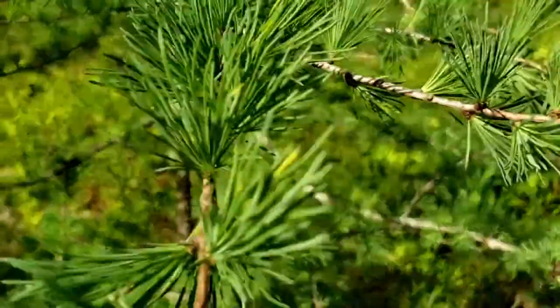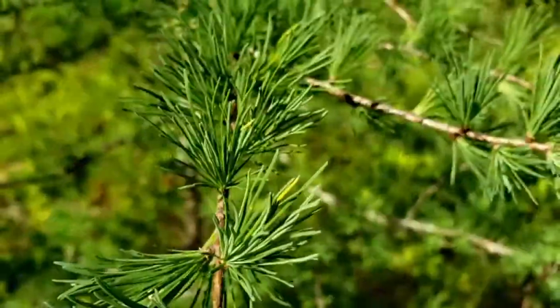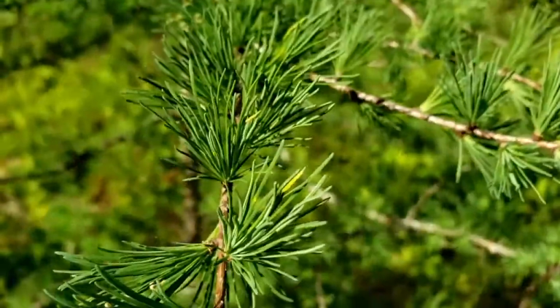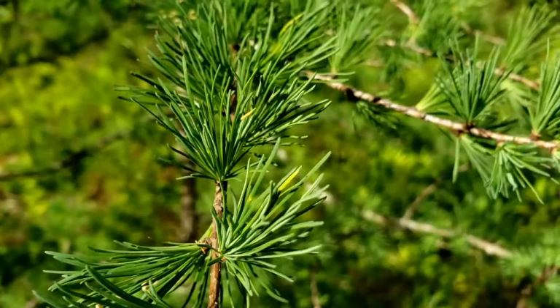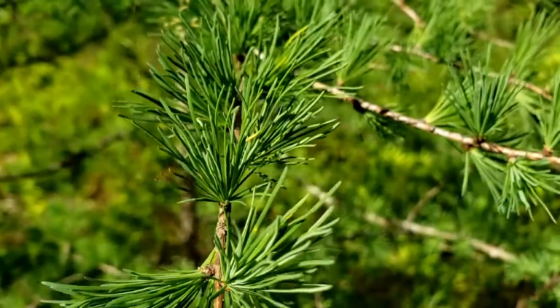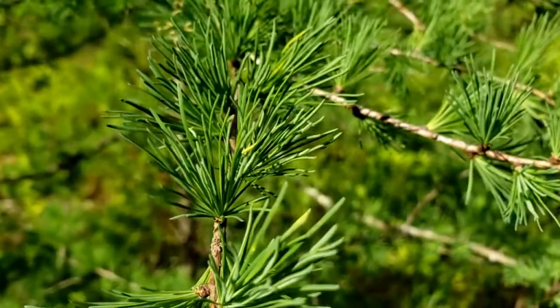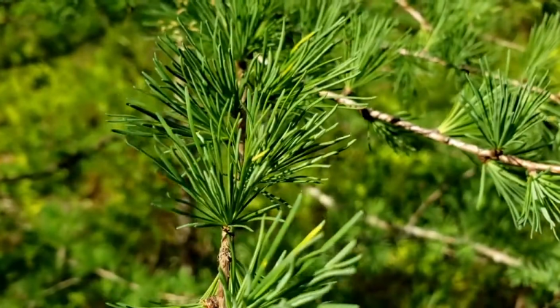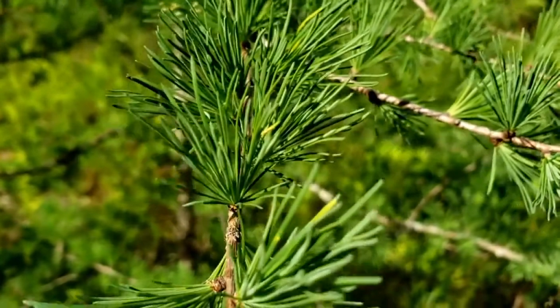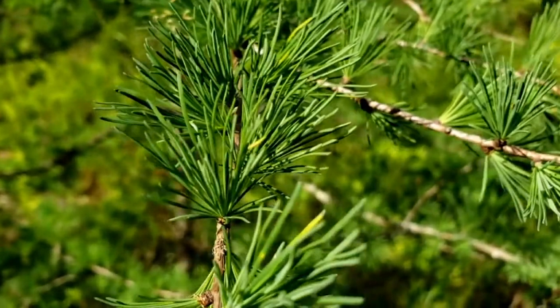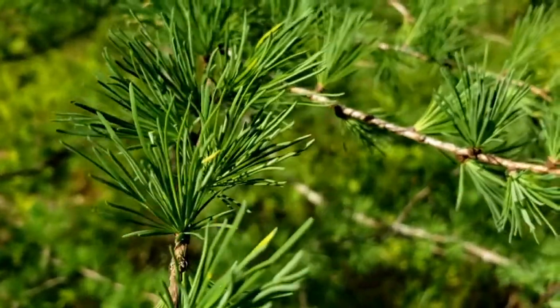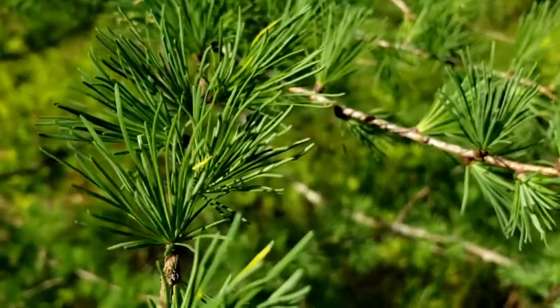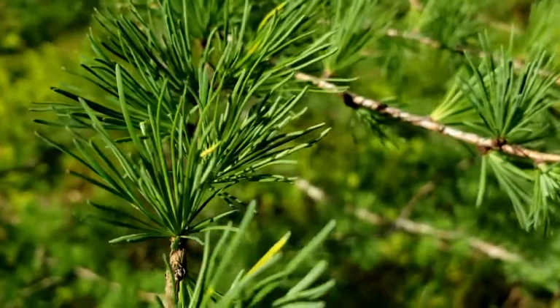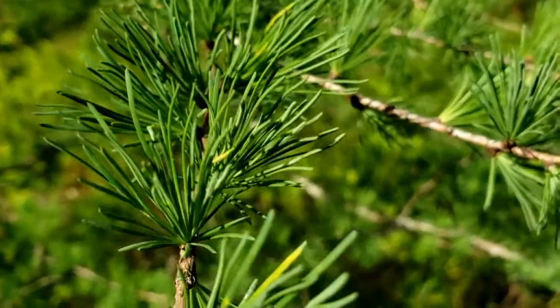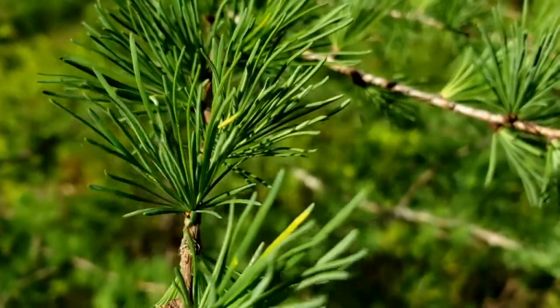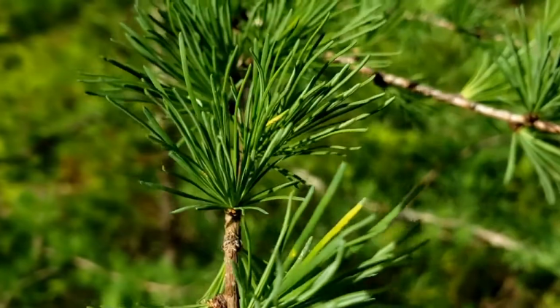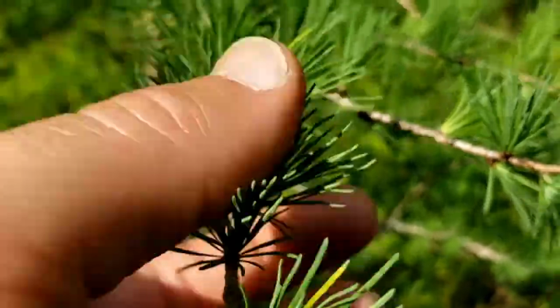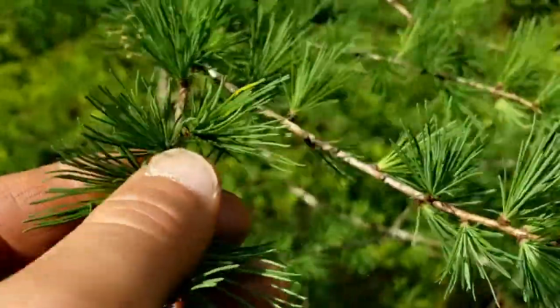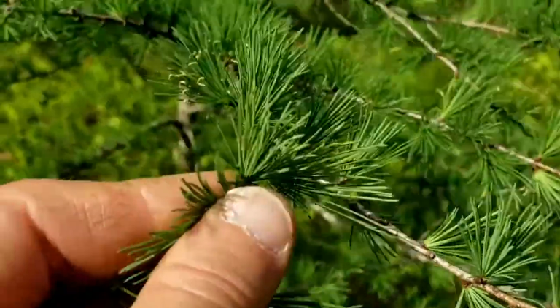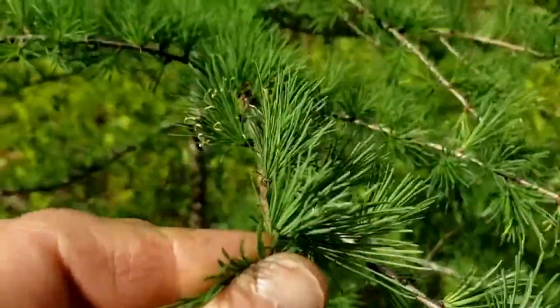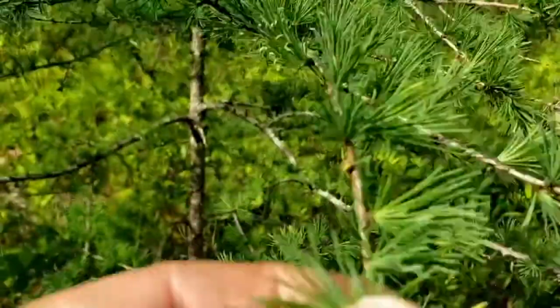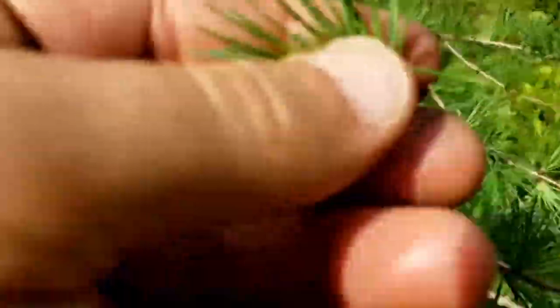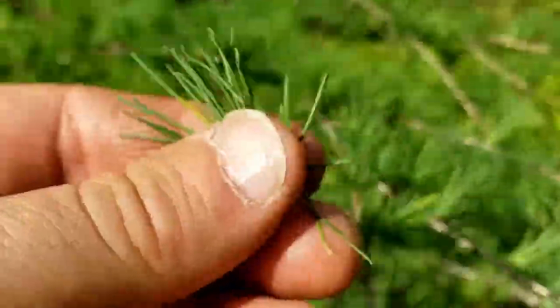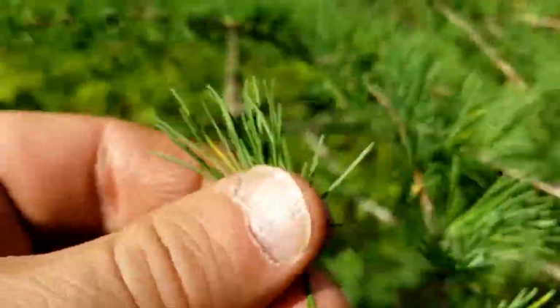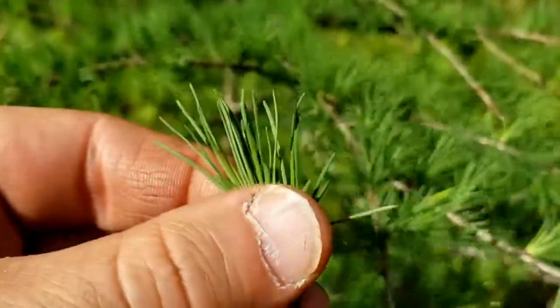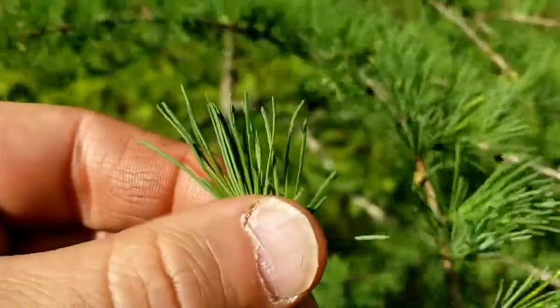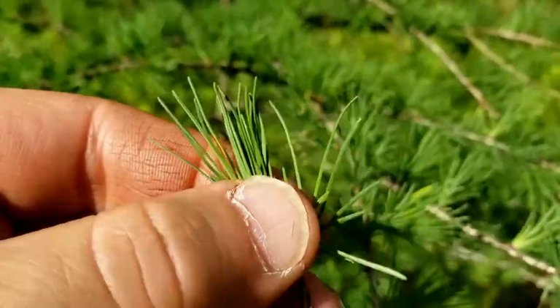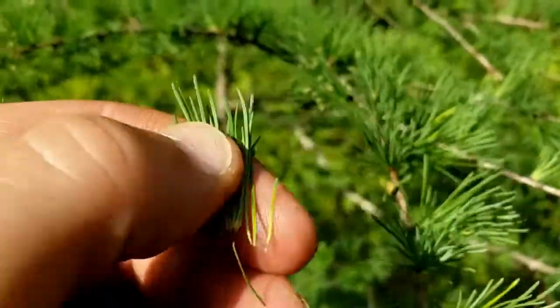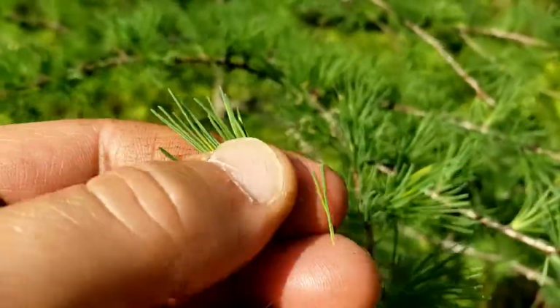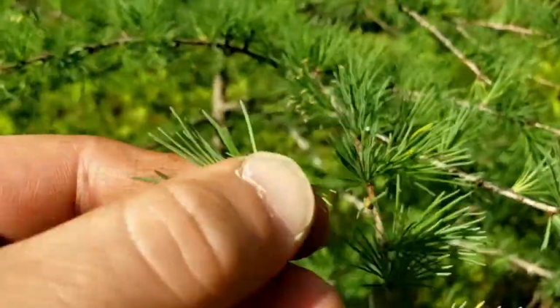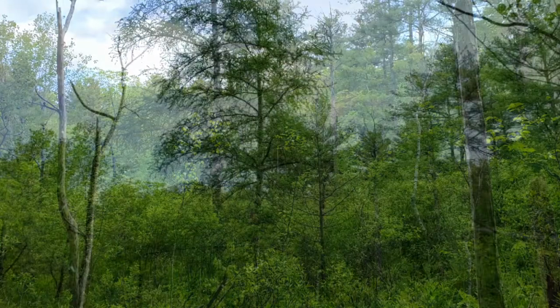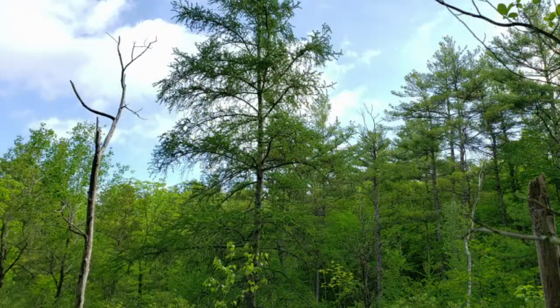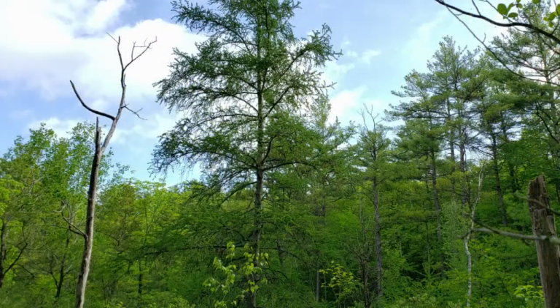The trees are bare throughout the winter and then the next spring they grow those needles again, so it's one of our exceptions to the rule that coniferous trees are evergreen. This one's actually deciduous.